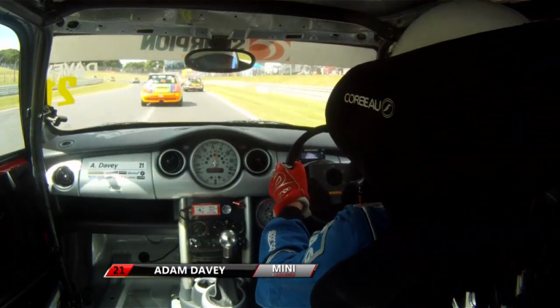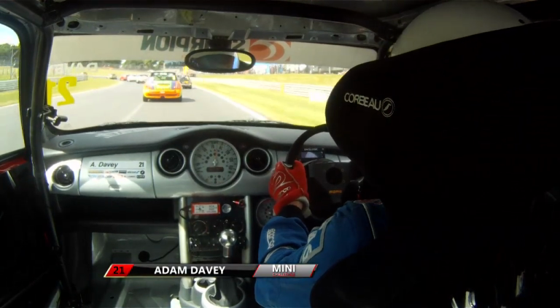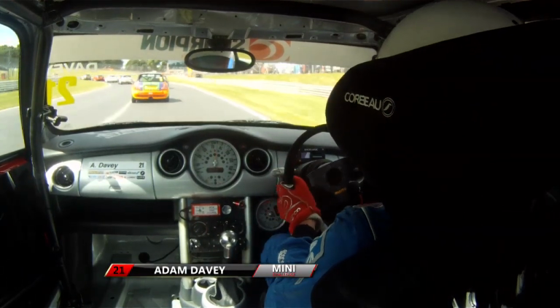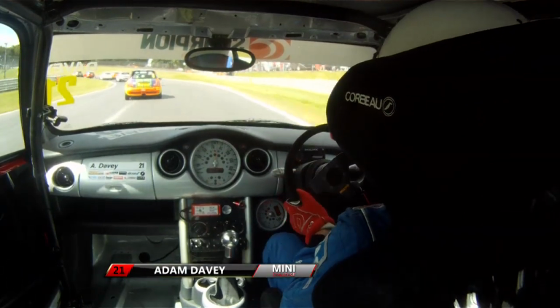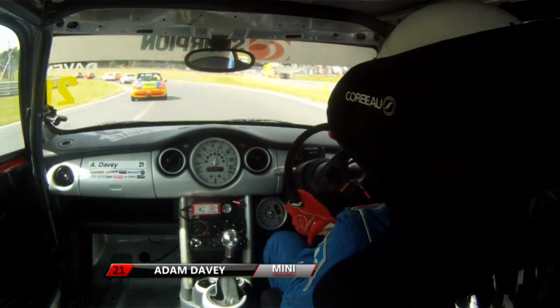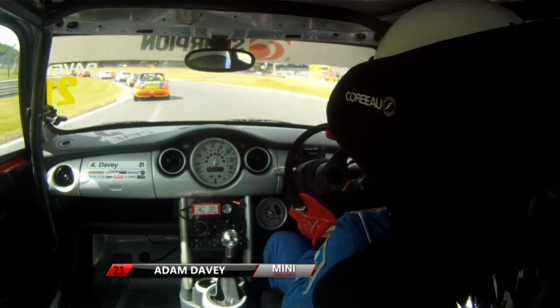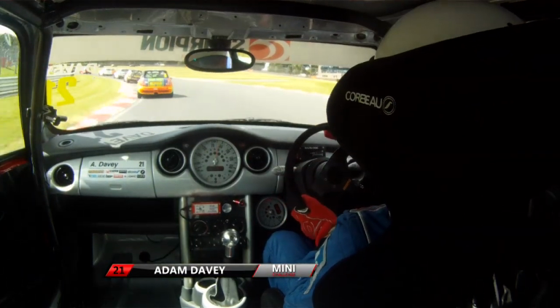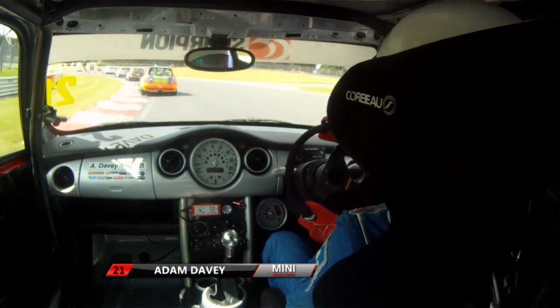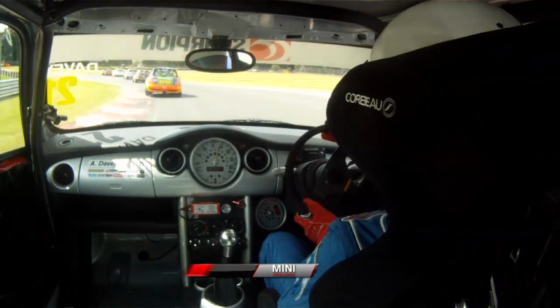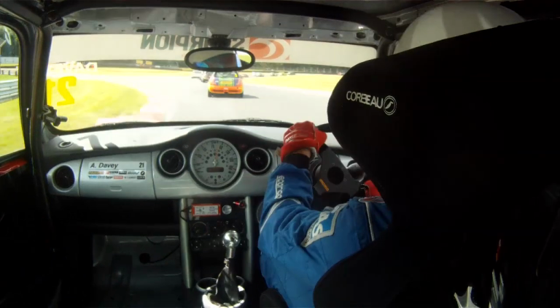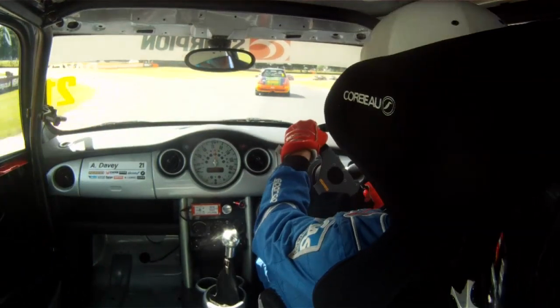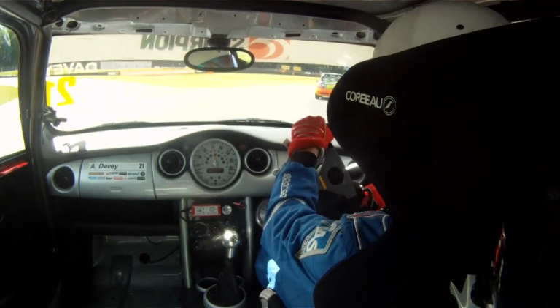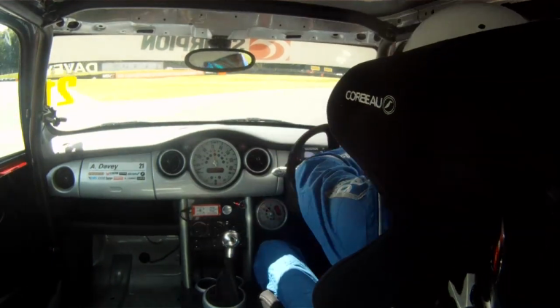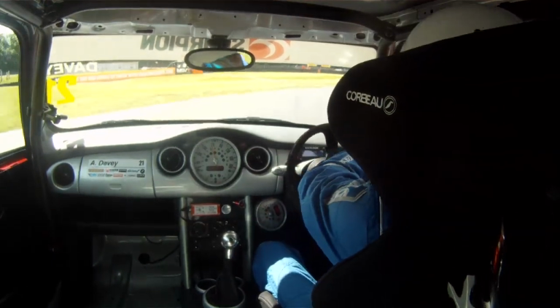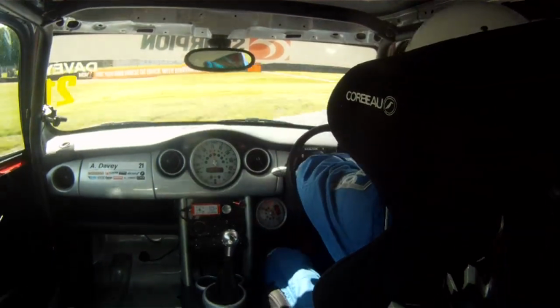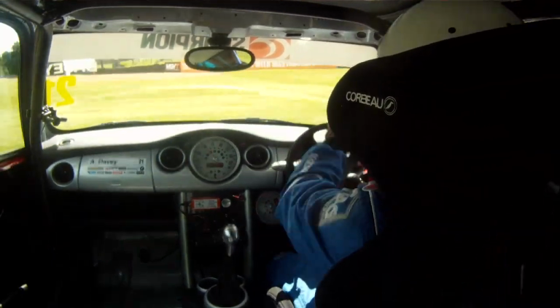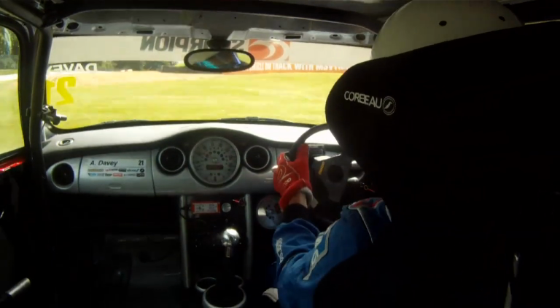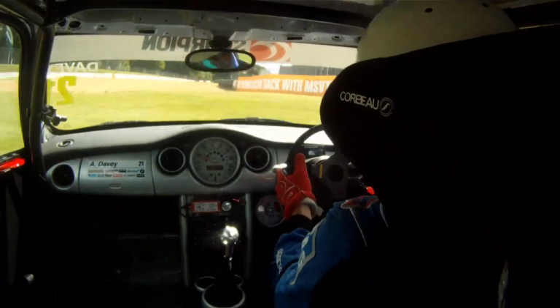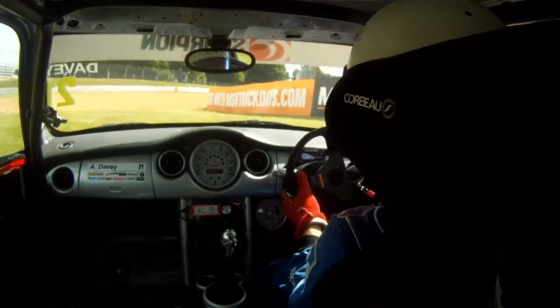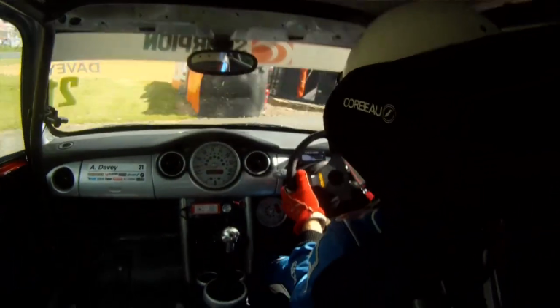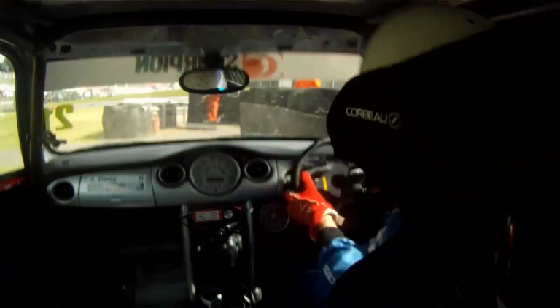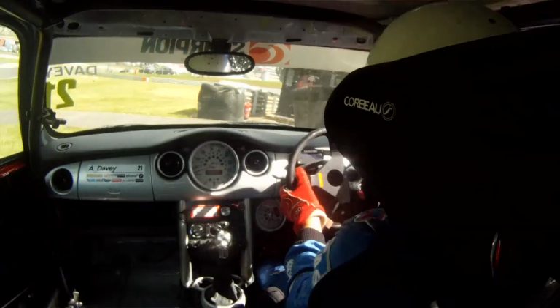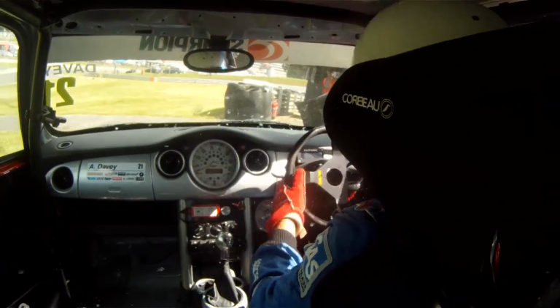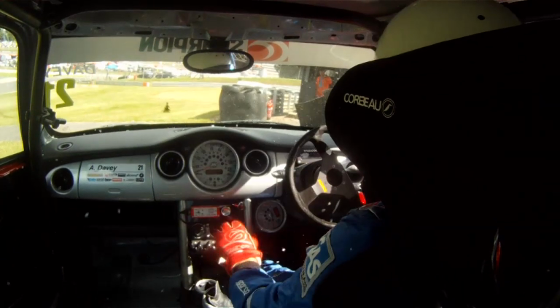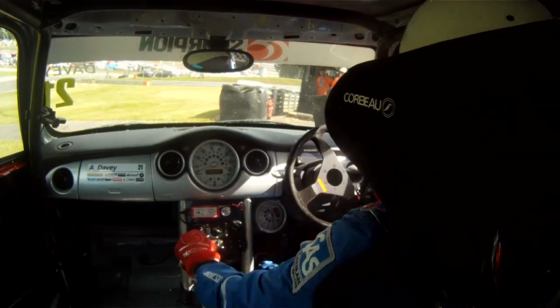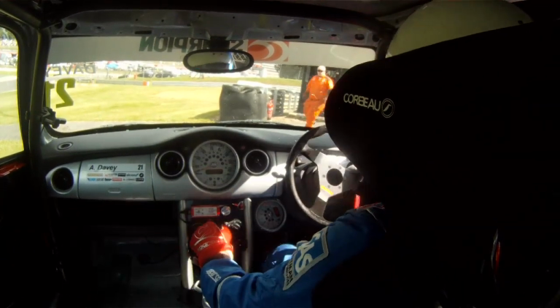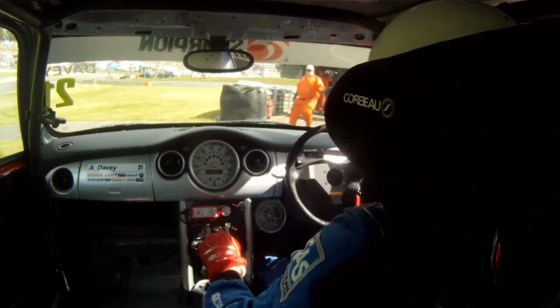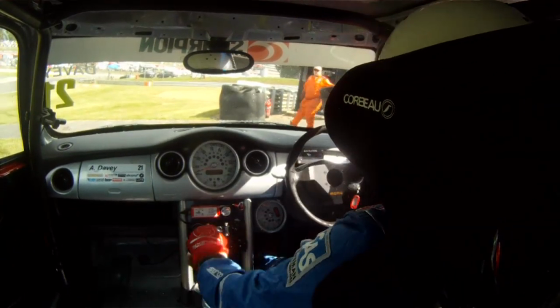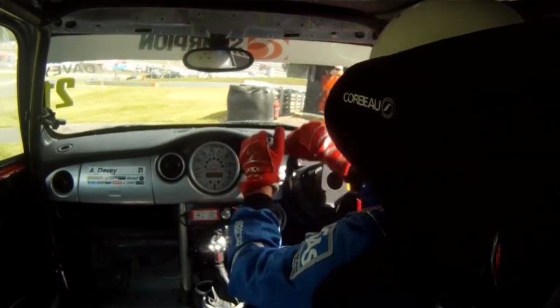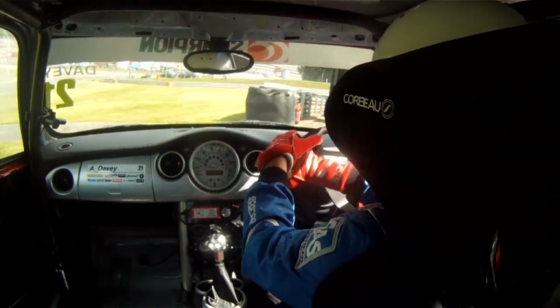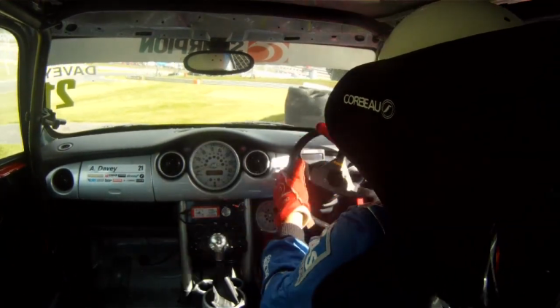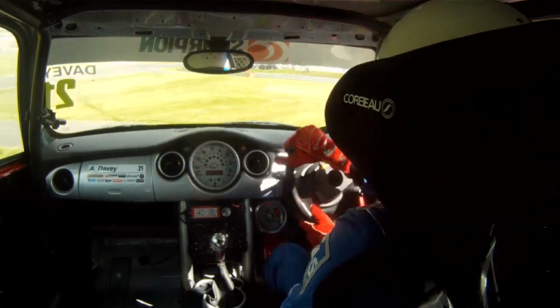On board then with Adam Davey into Surtees - contact from behind, very early on. That was never coming back. That's quite a big impact with the tyres there. Broke the window, look.